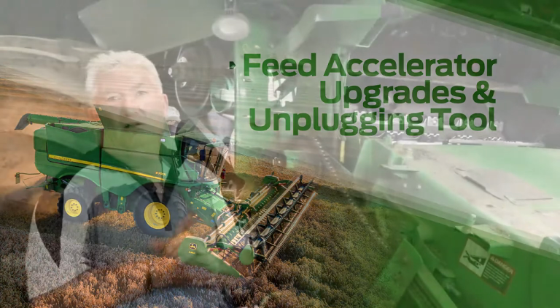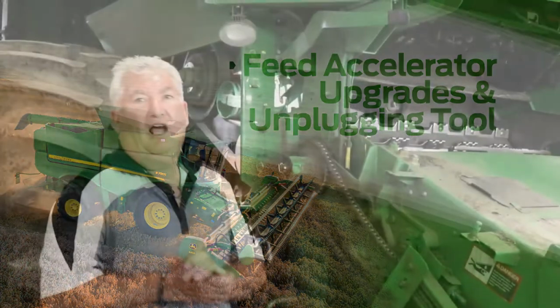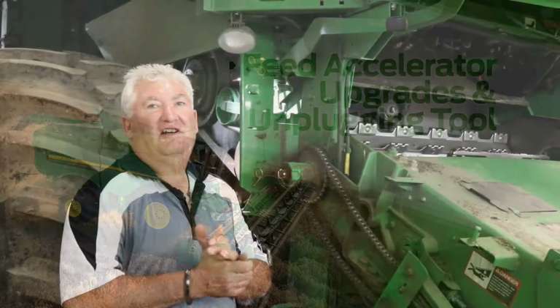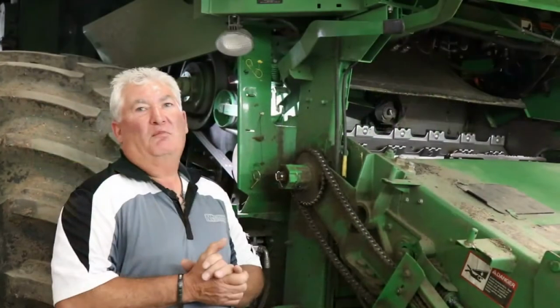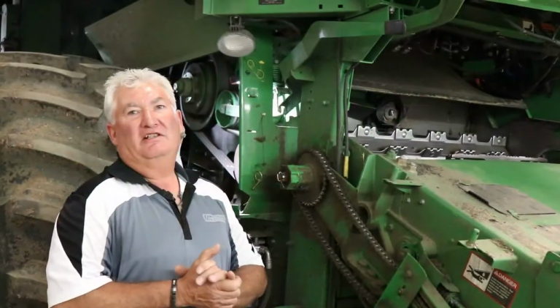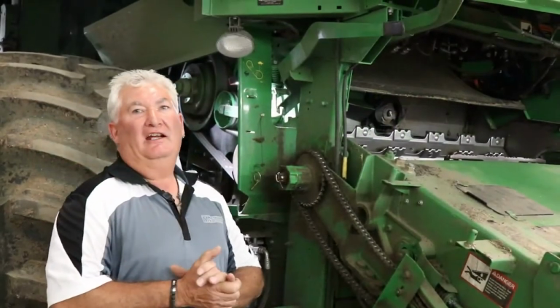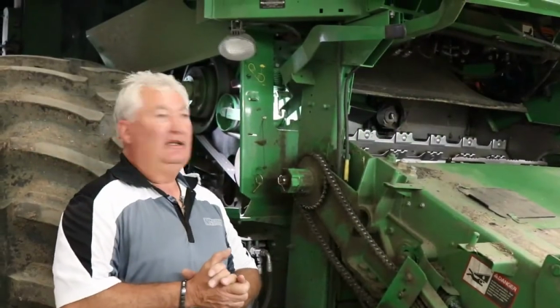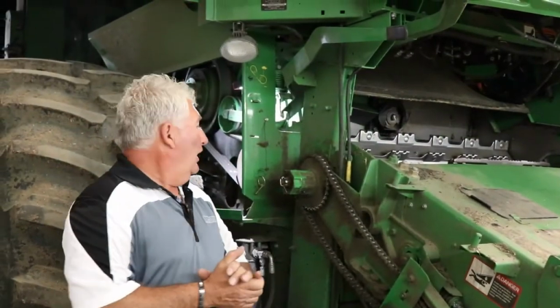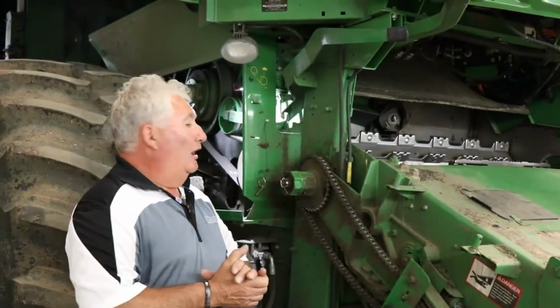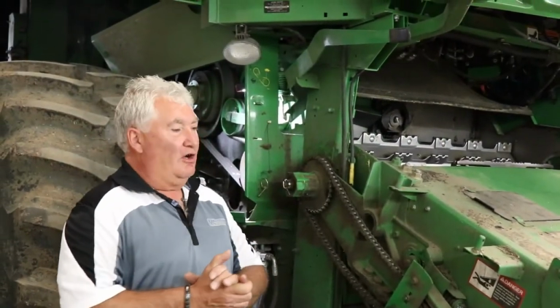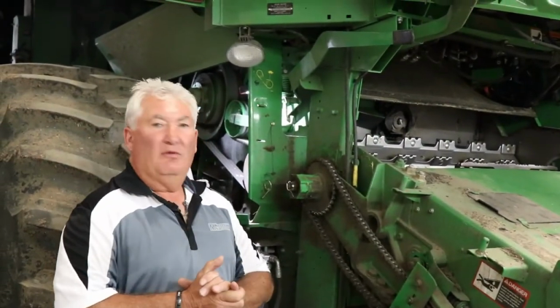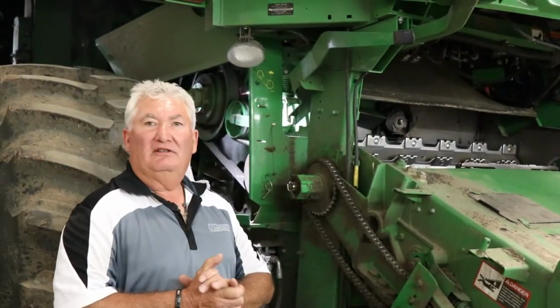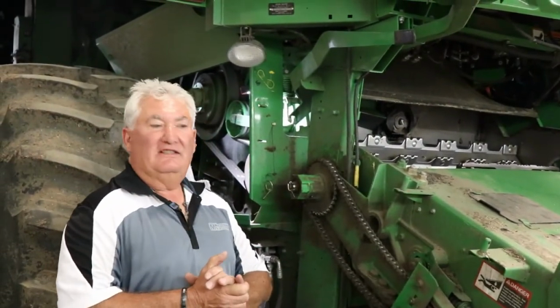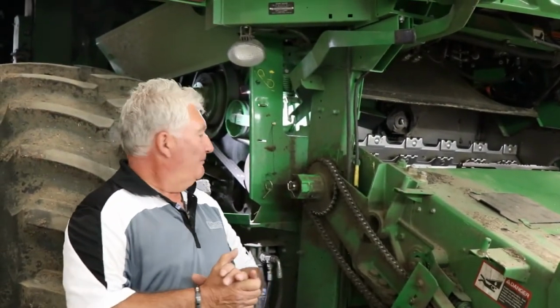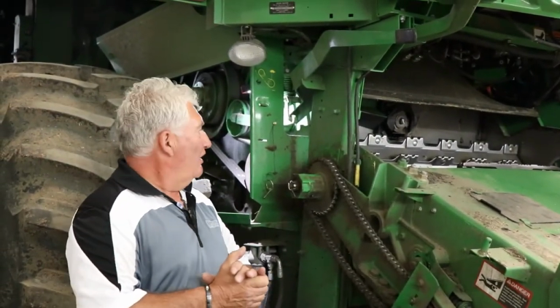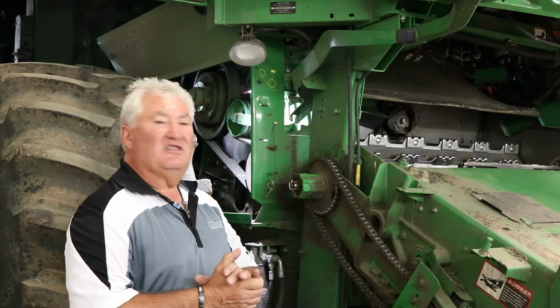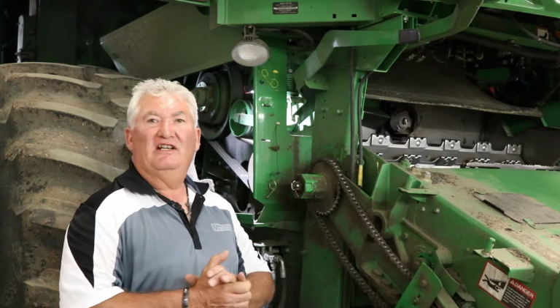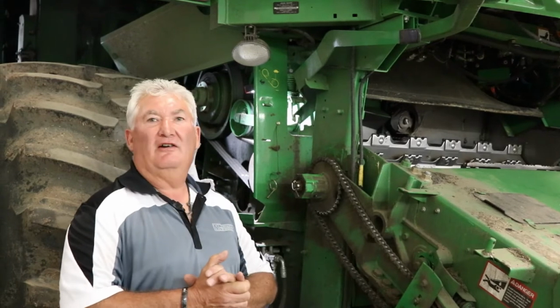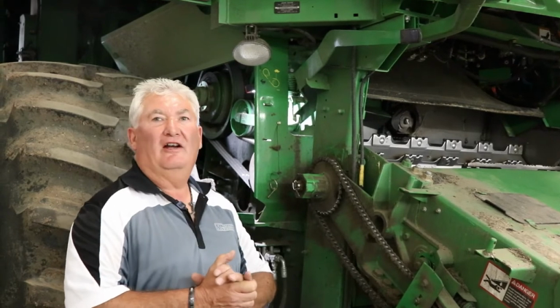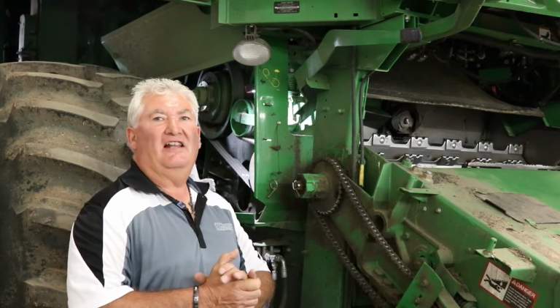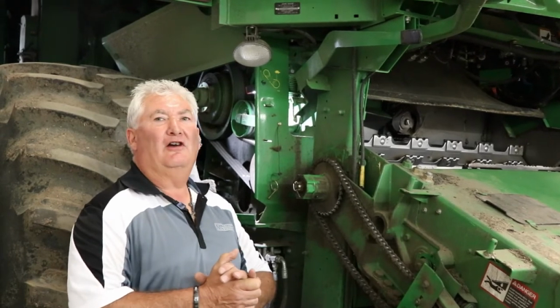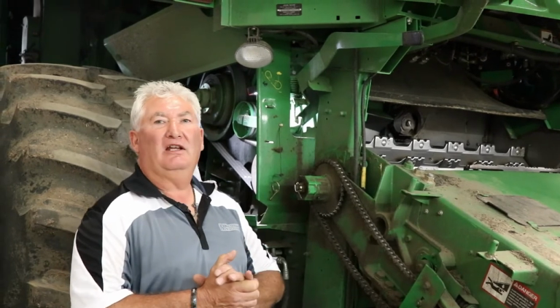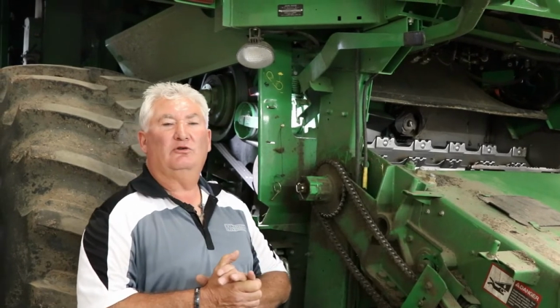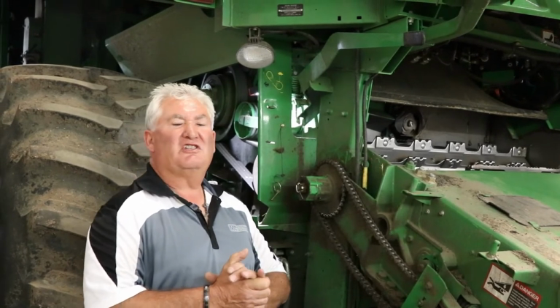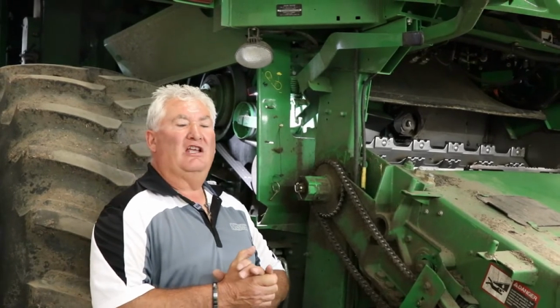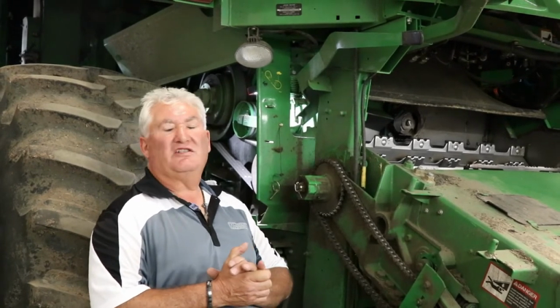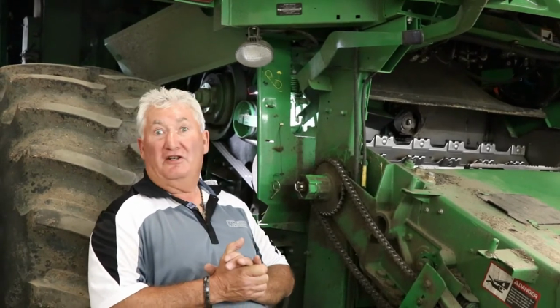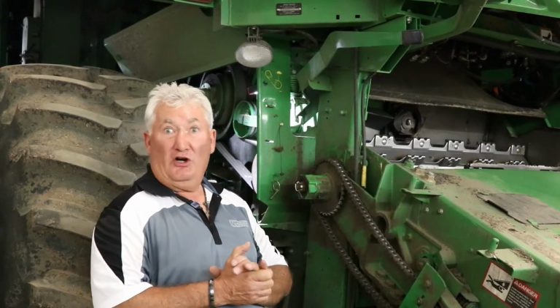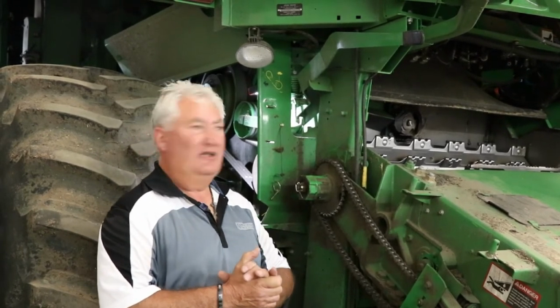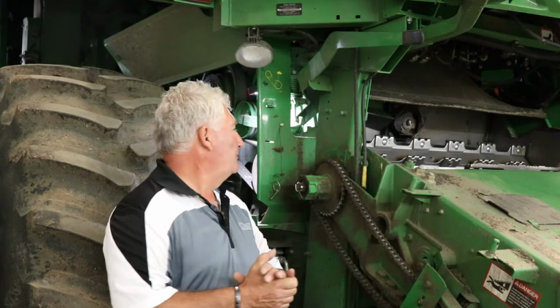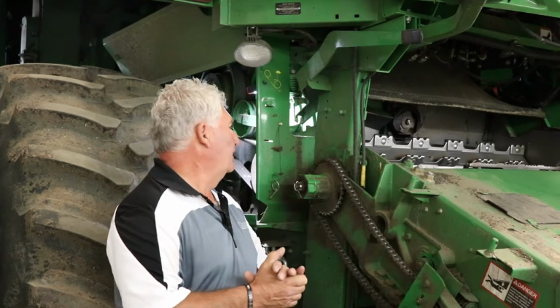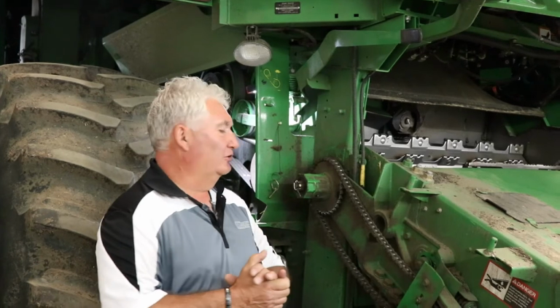Hi, it's Darren from Martin Deerline. Today I'm going to talk about some feed accelerator and accelerator unplugging tools, as well as the discharge beater unplugging tool.